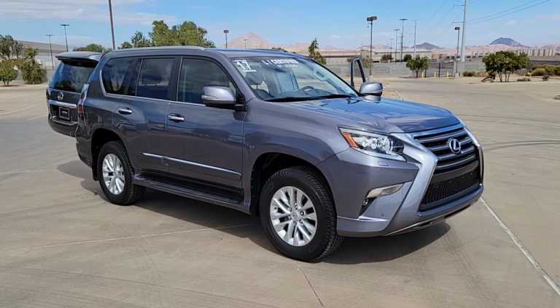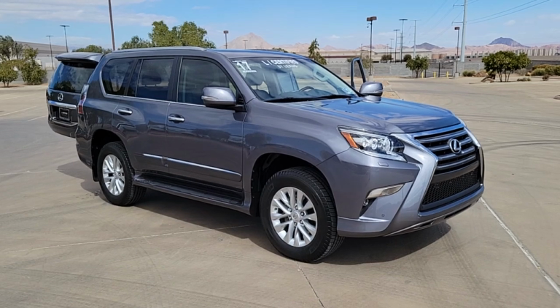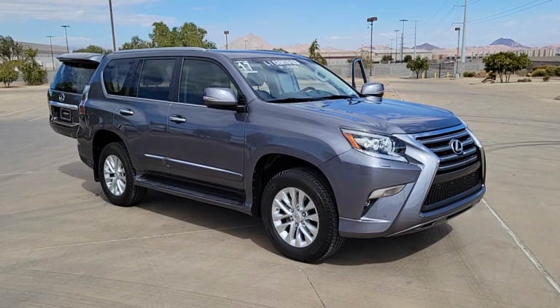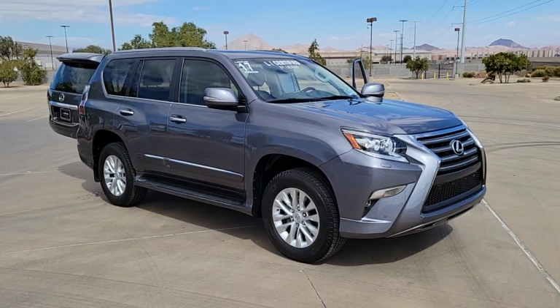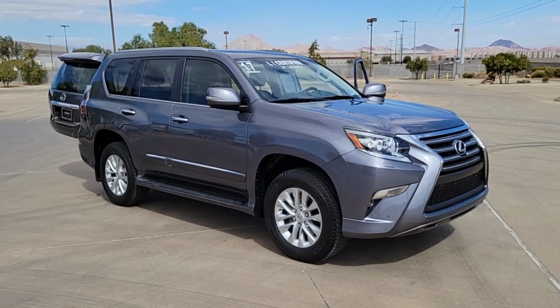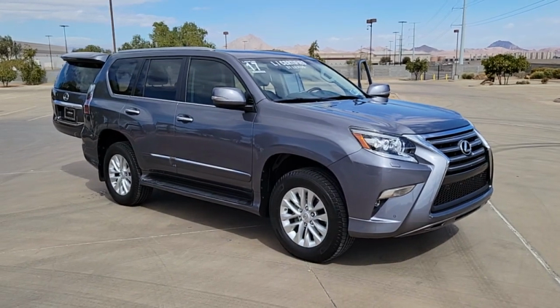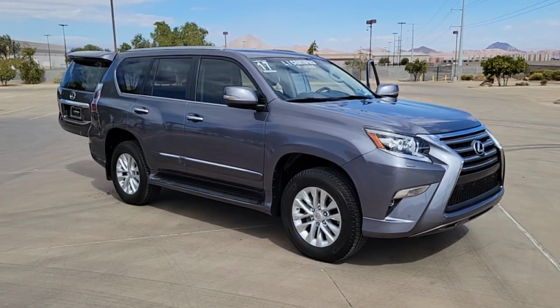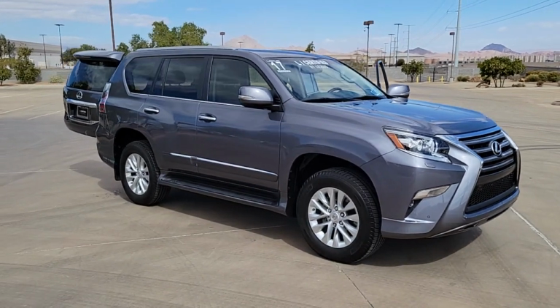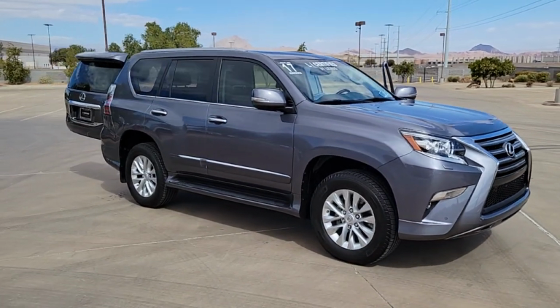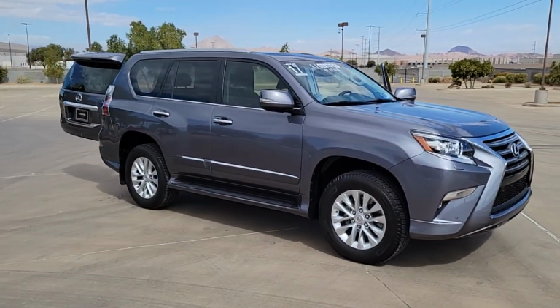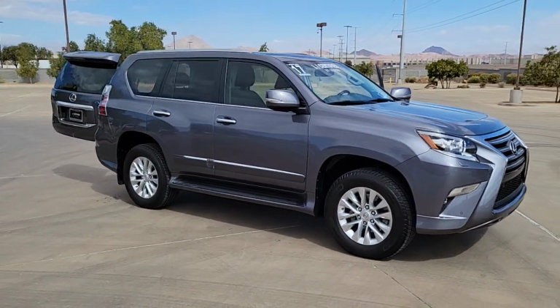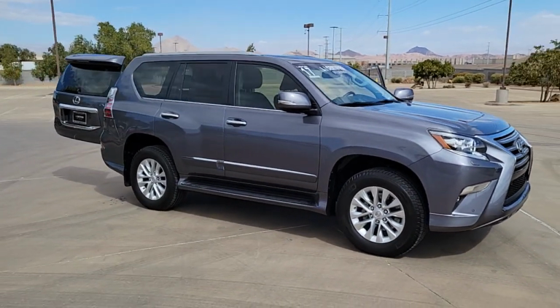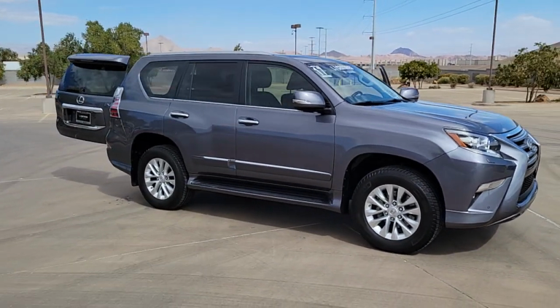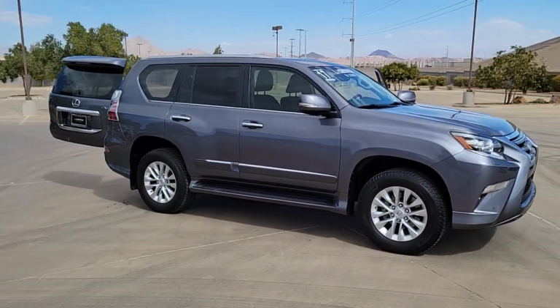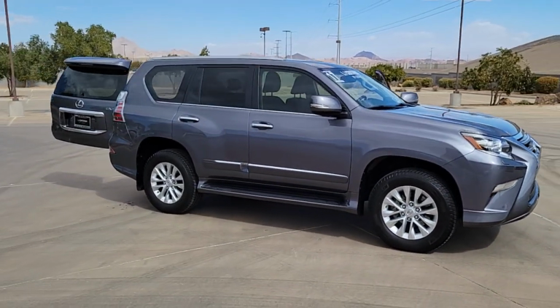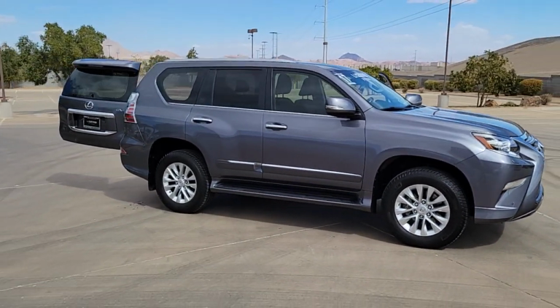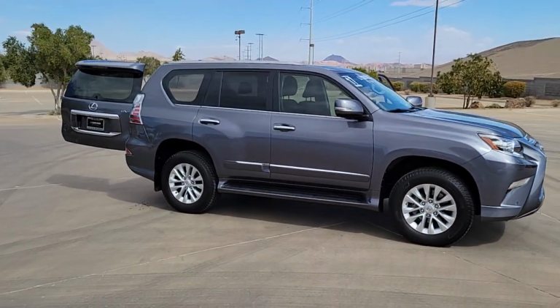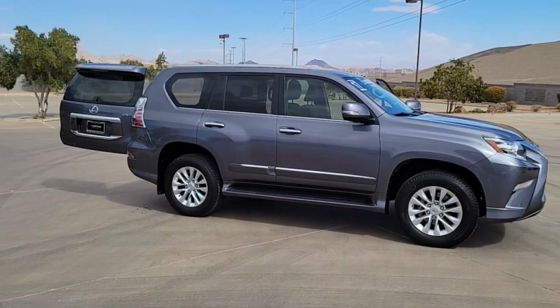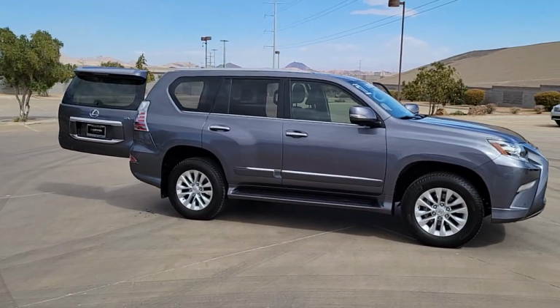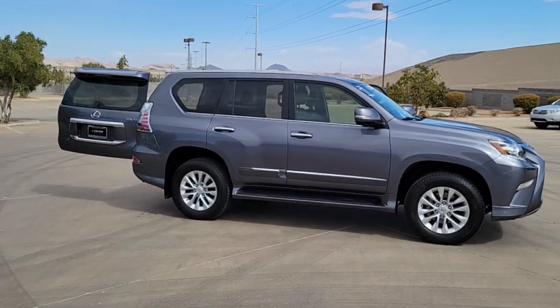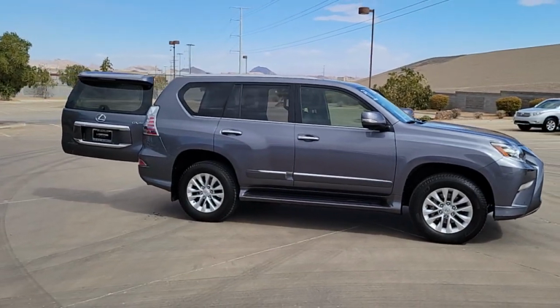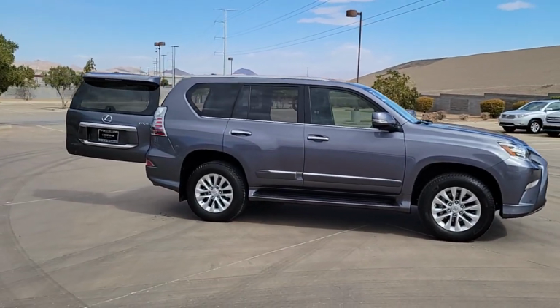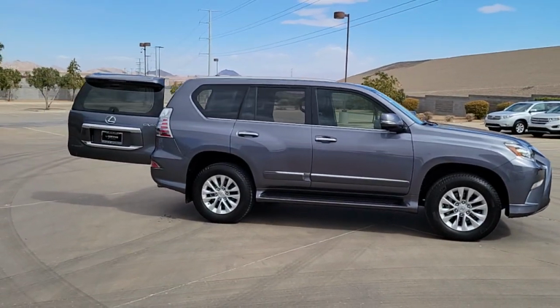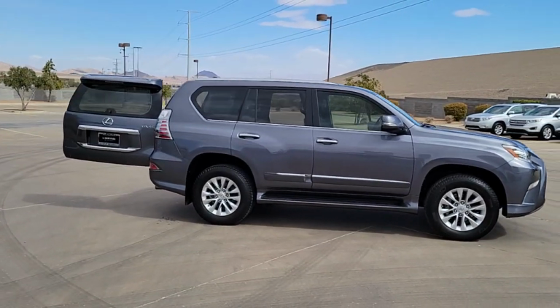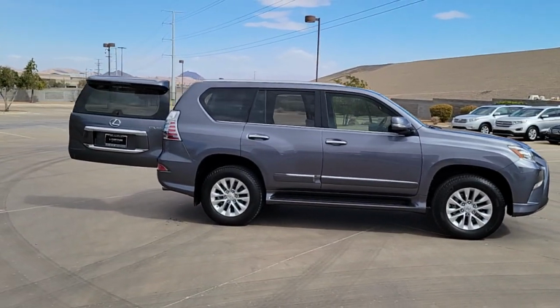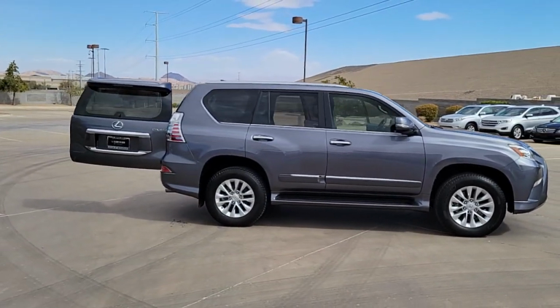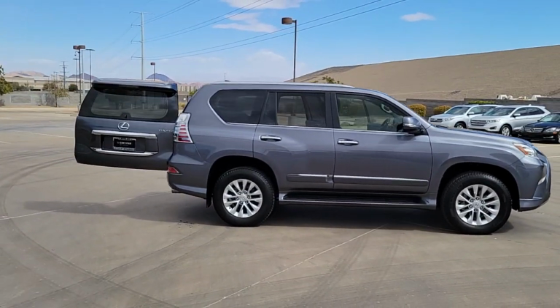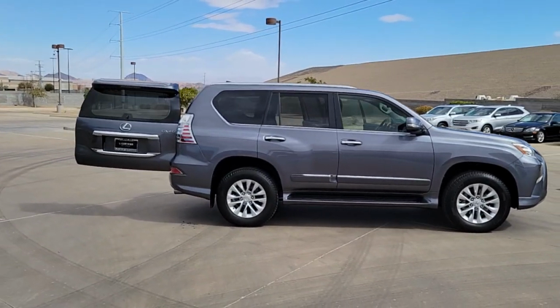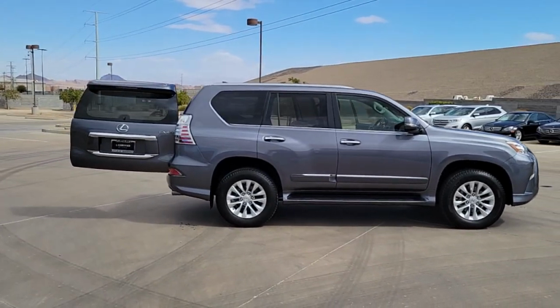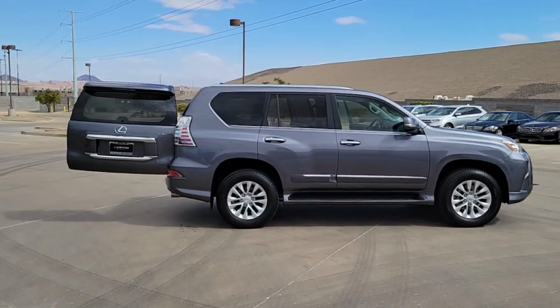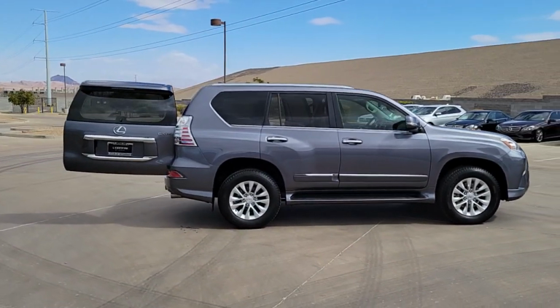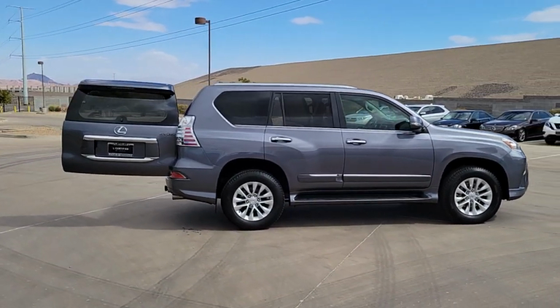You will be amazed by this 2017 Lexus GX. With less than 60,000 miles on the odometer, this vehicle provides excellent value.